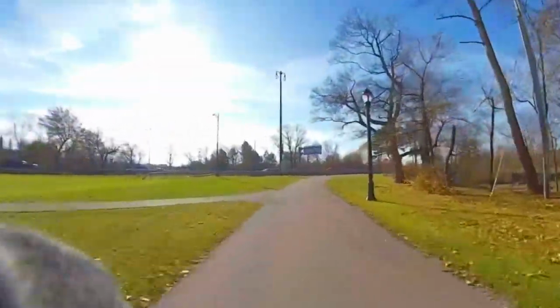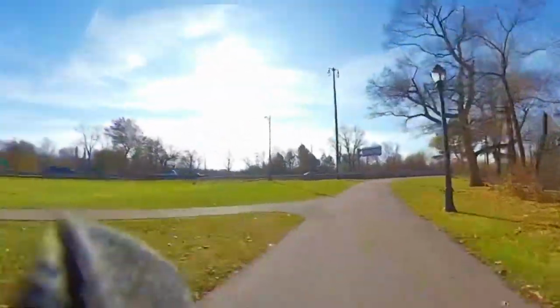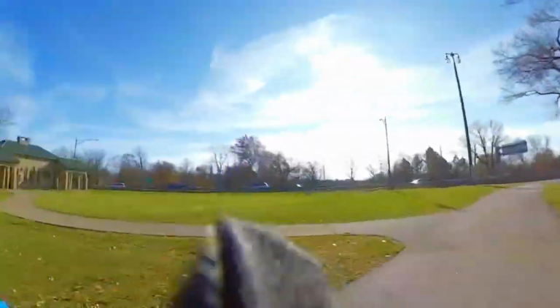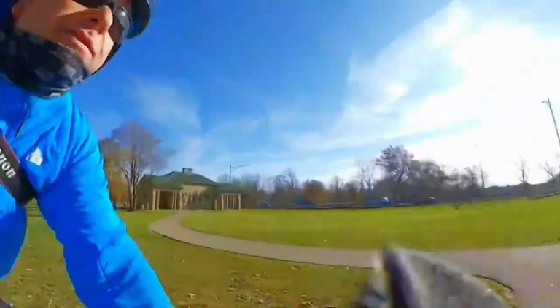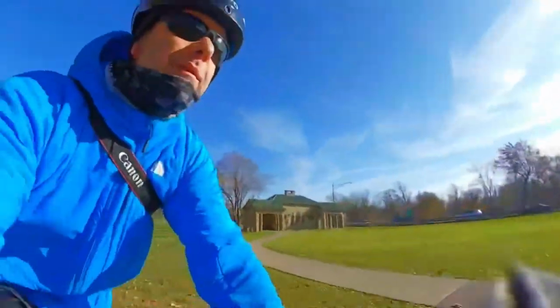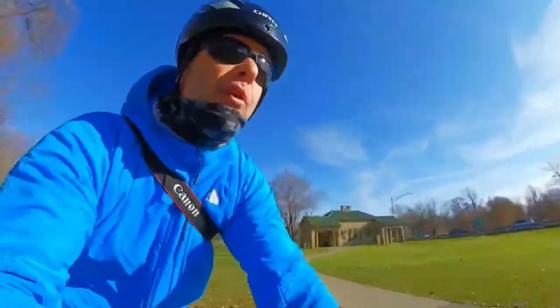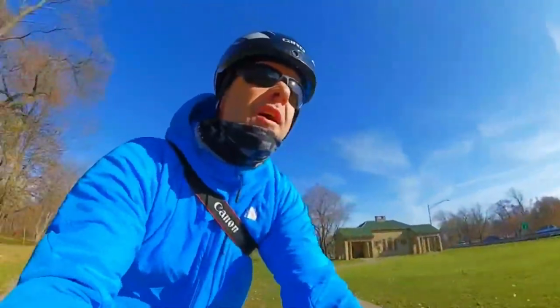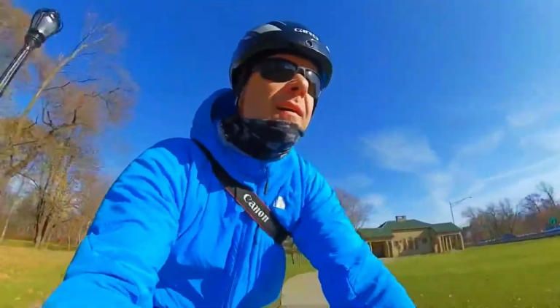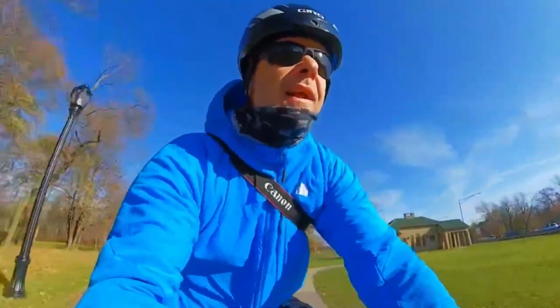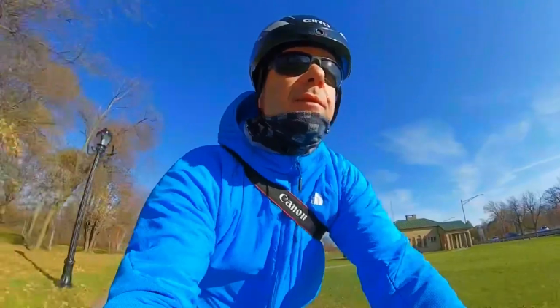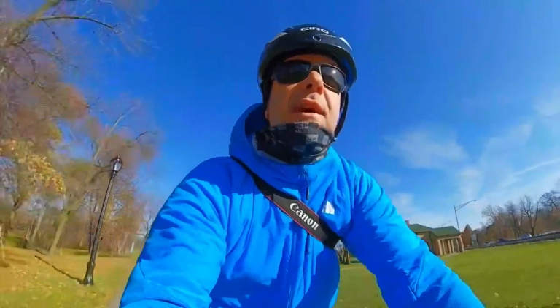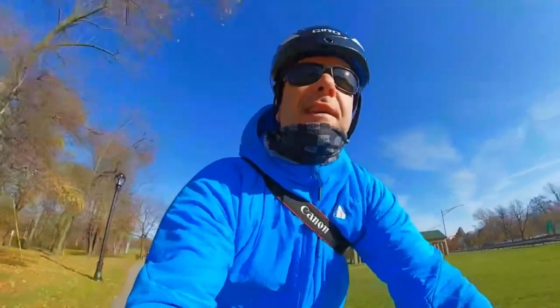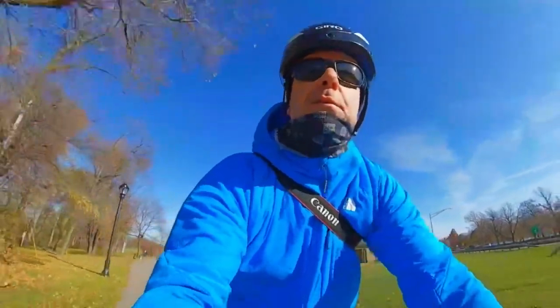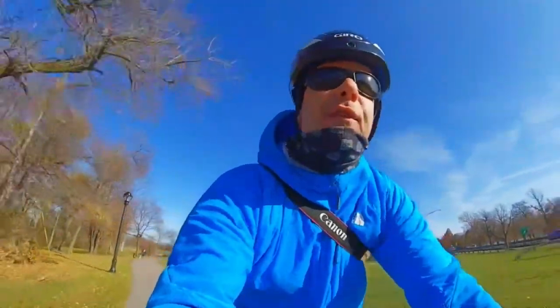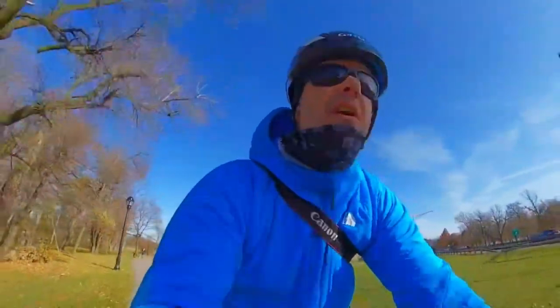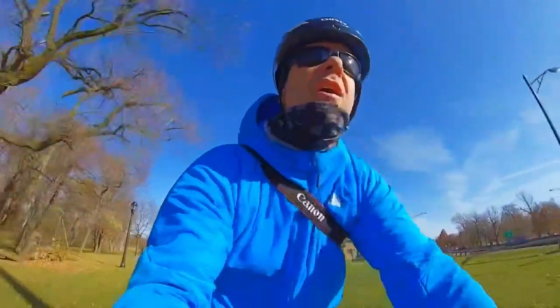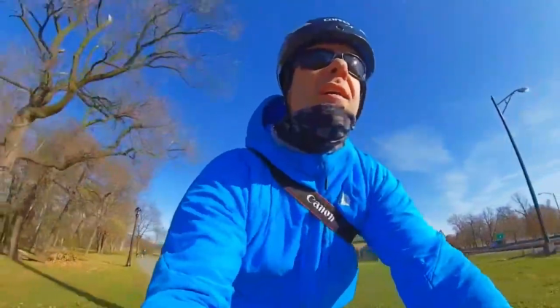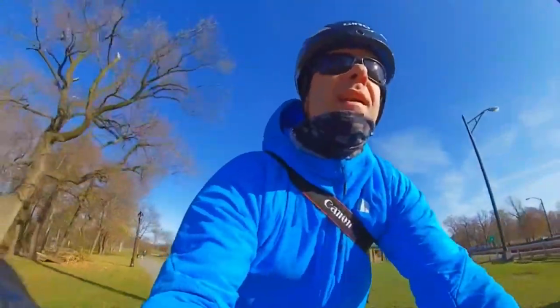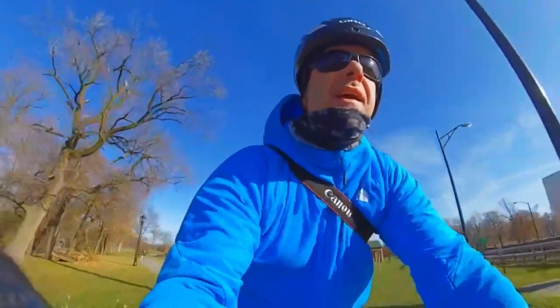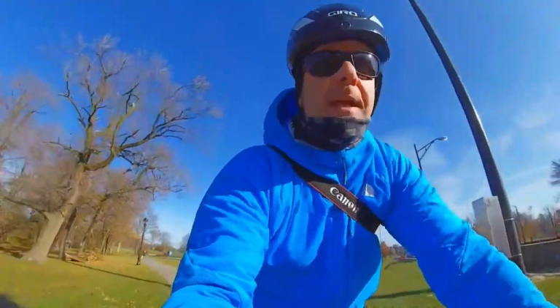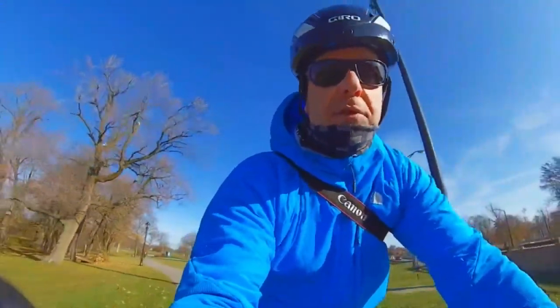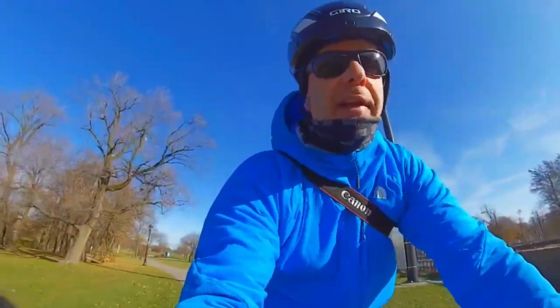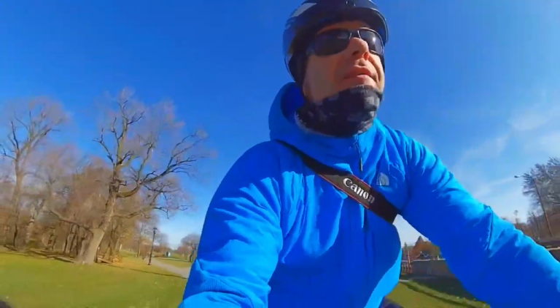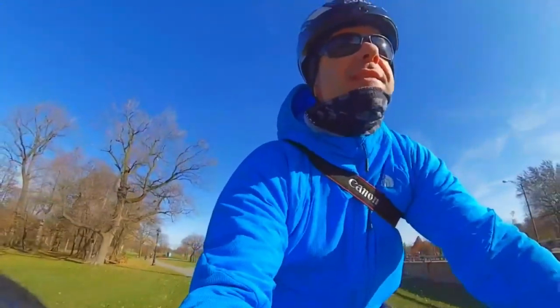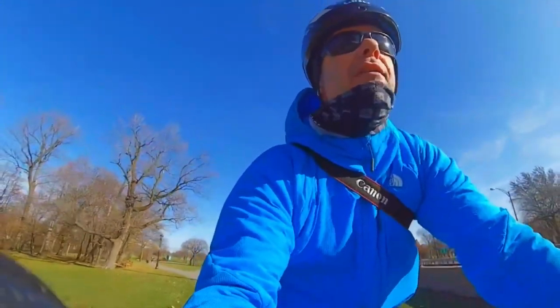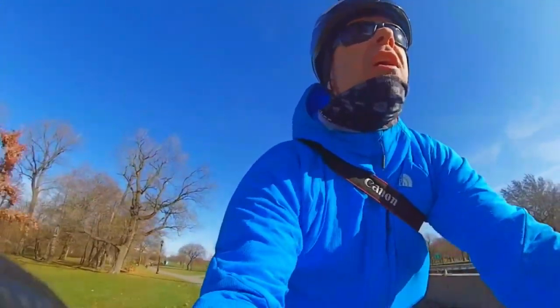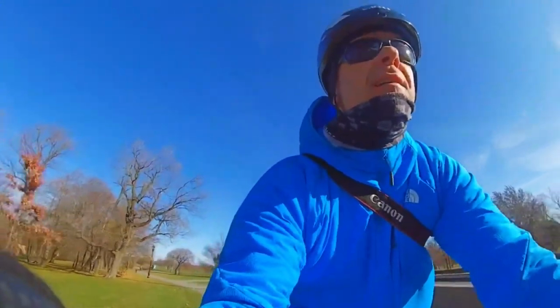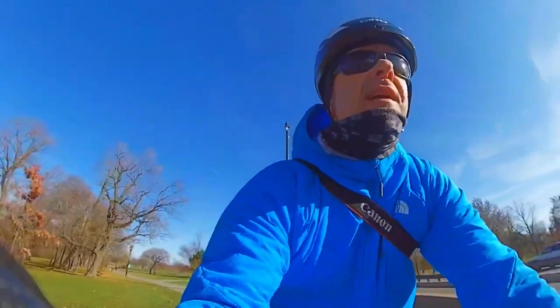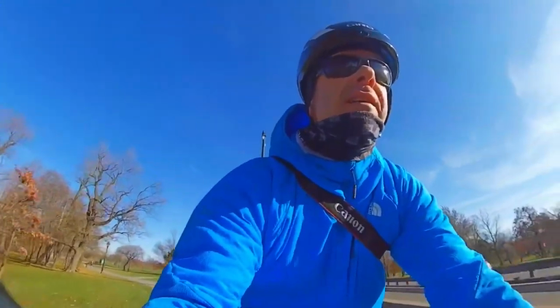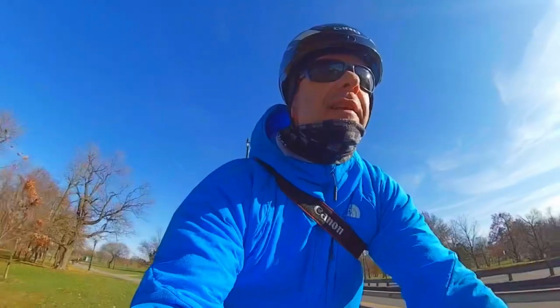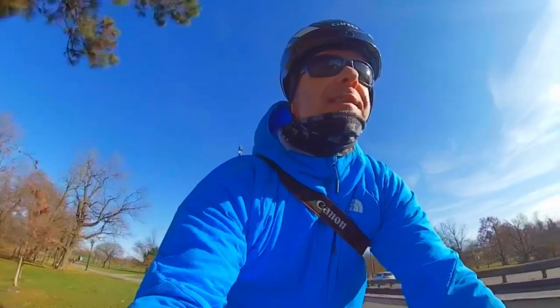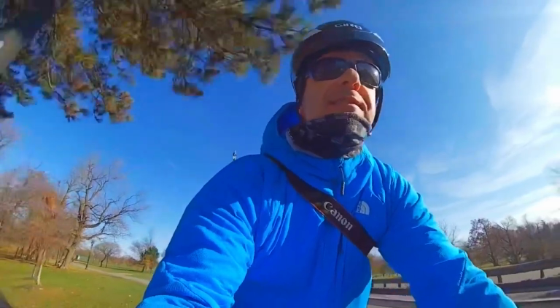Shot some sequences before to realize the card was full and the camera was shutting off on itself. So, that was interesting.